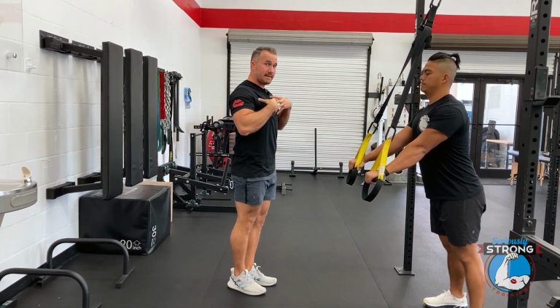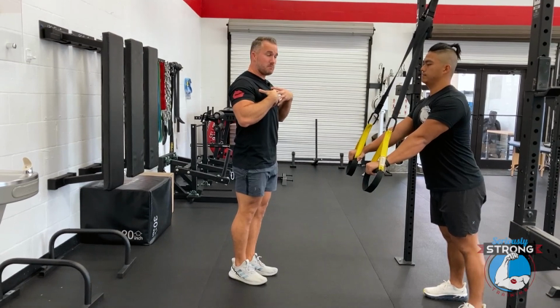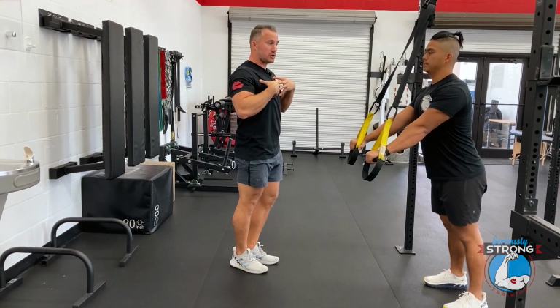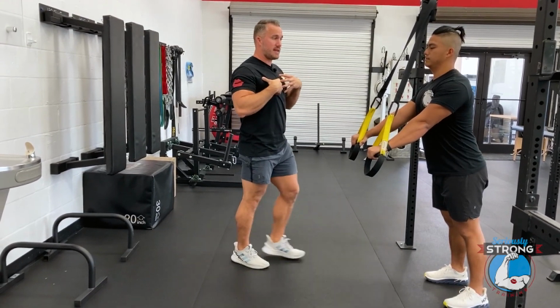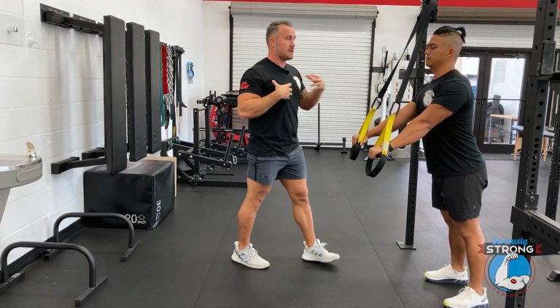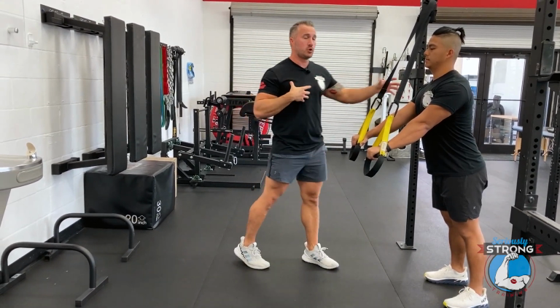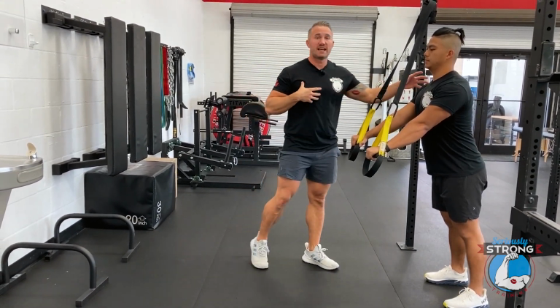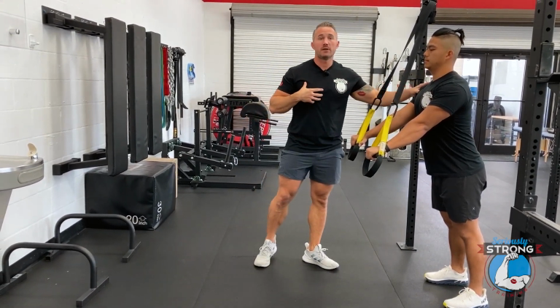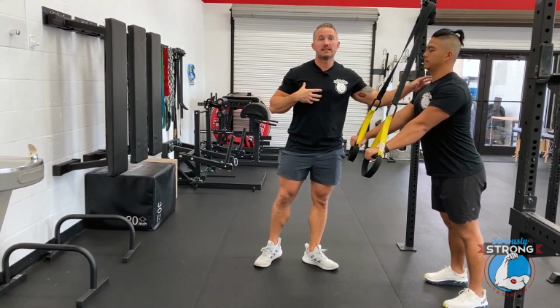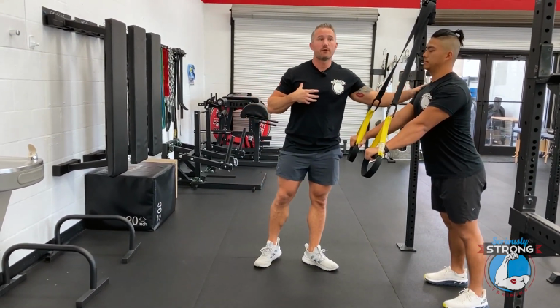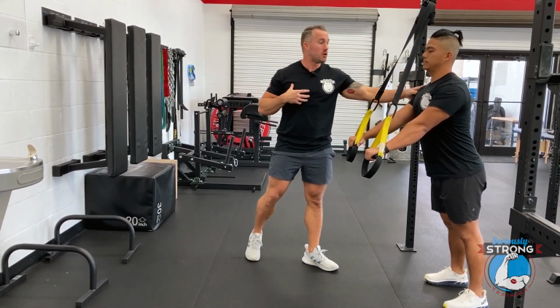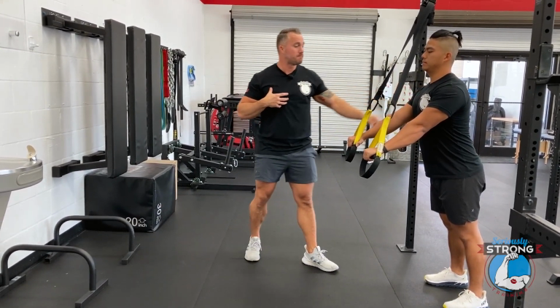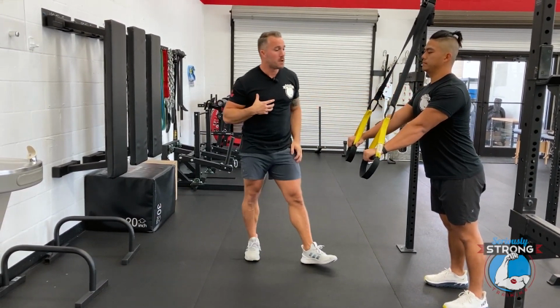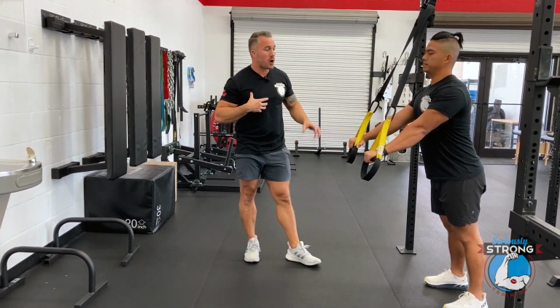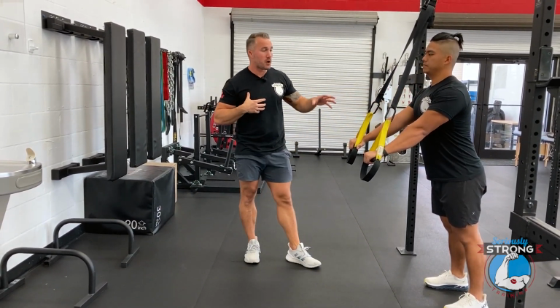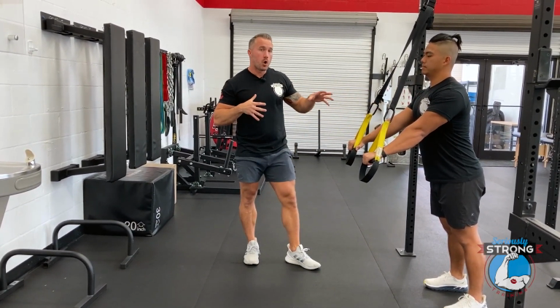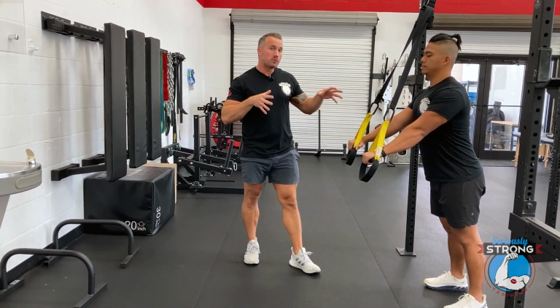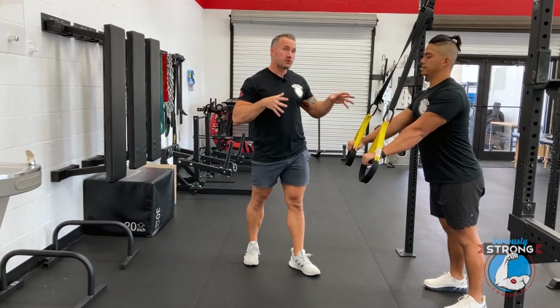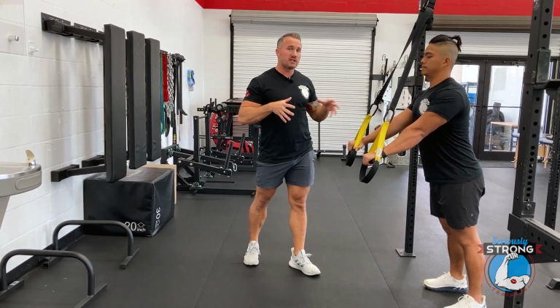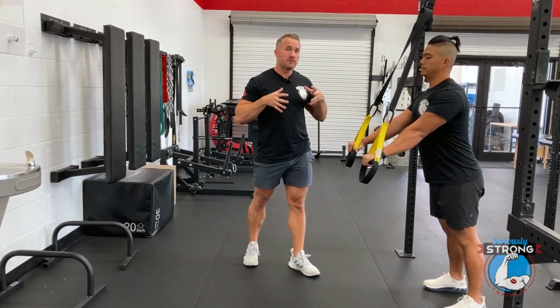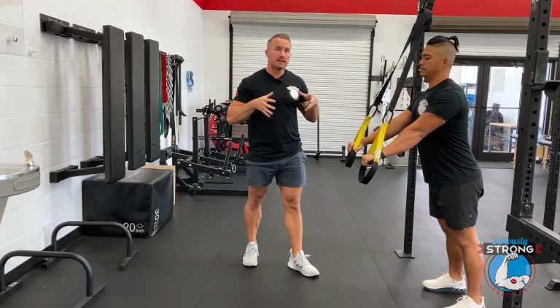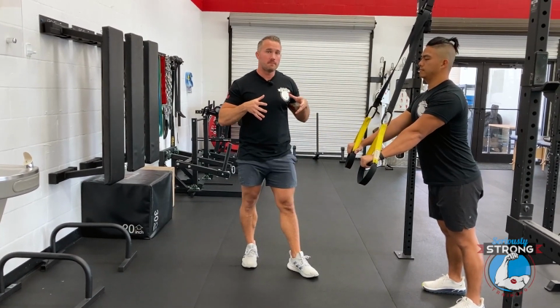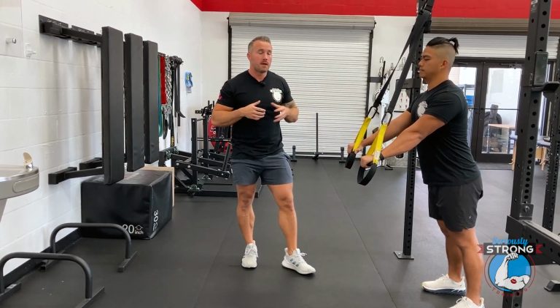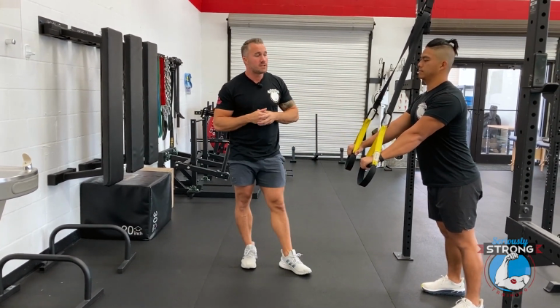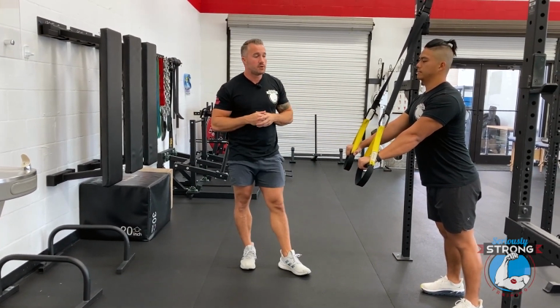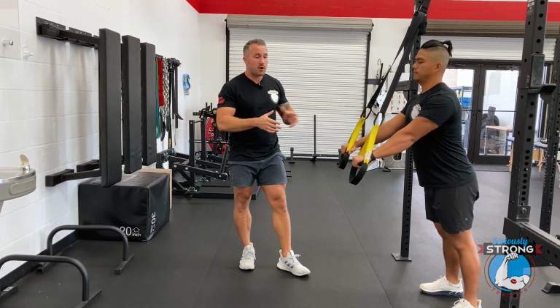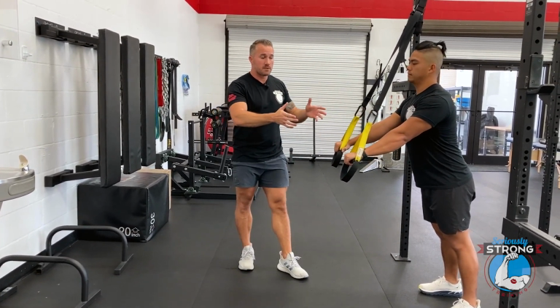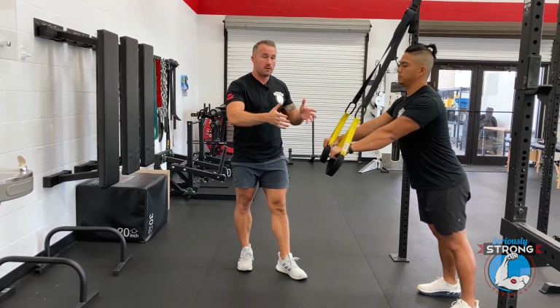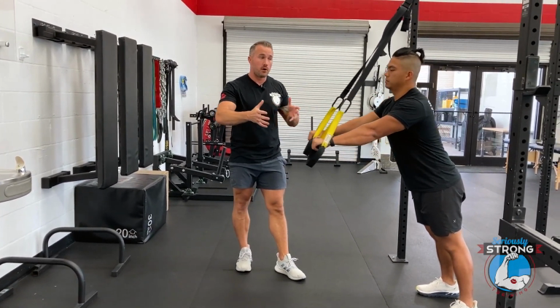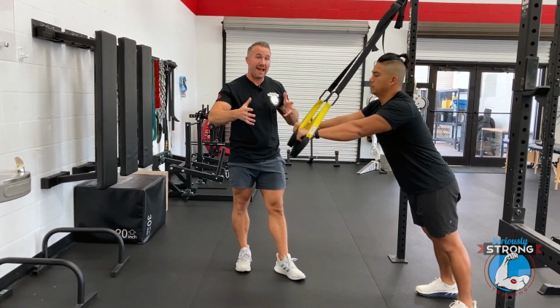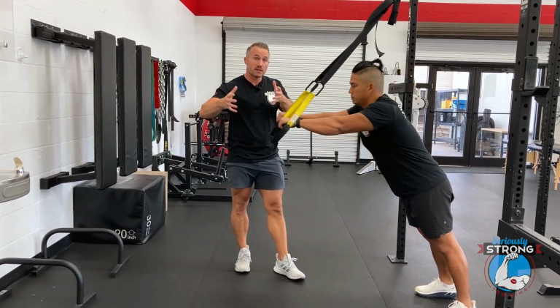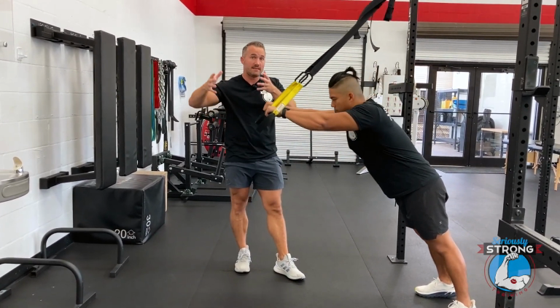His shoulders are not loosey-goosey — they're down and back. That's going to make sure he's keeping his shoulders in a healthy, safe range of motion. His arms are almost straight, with just a little bit of a bend in them.